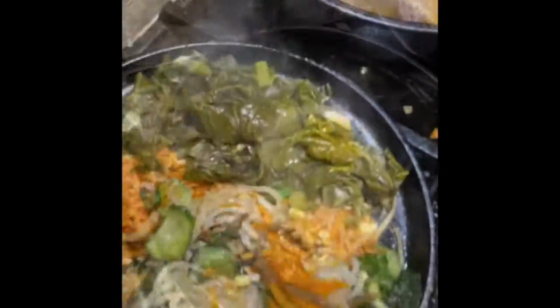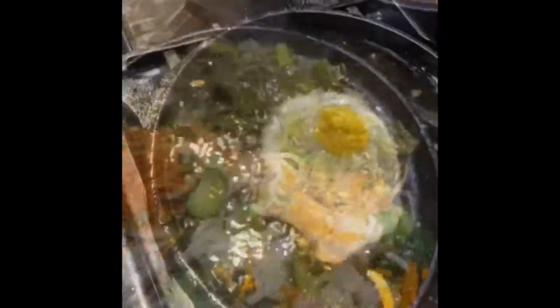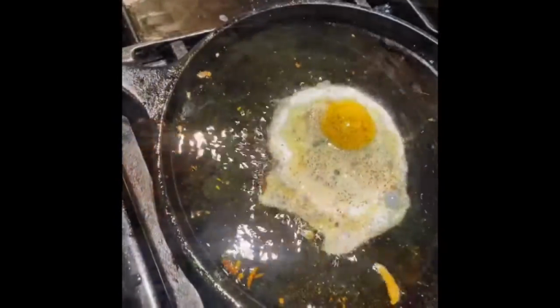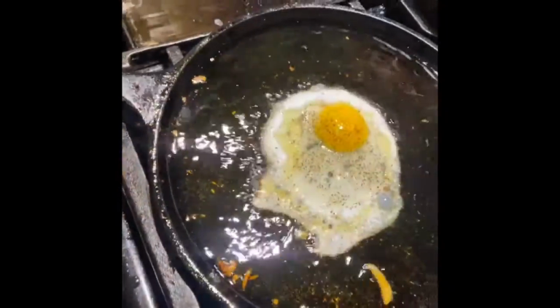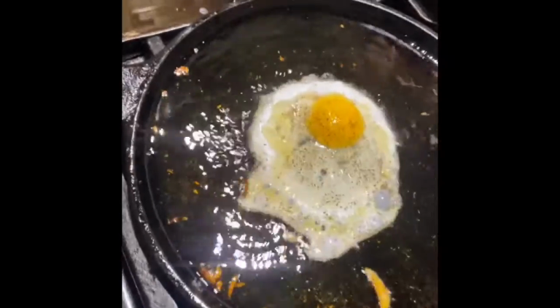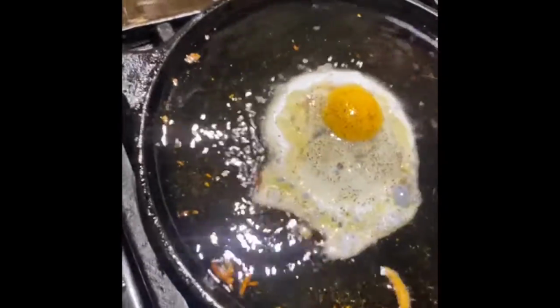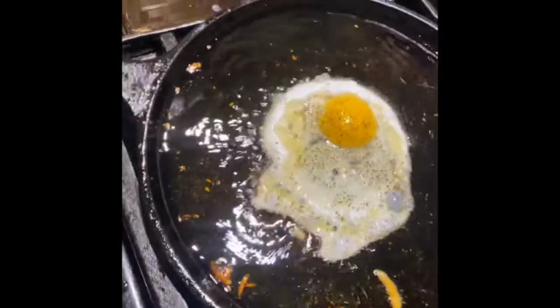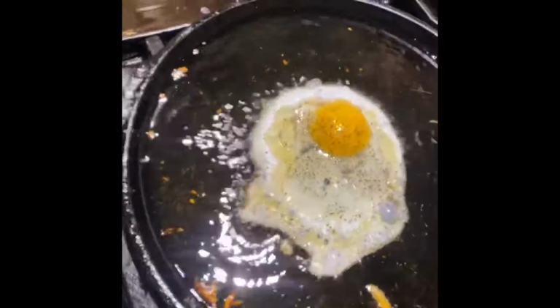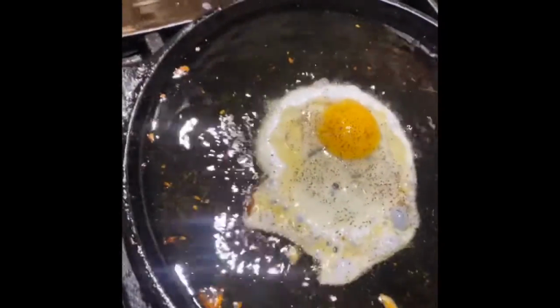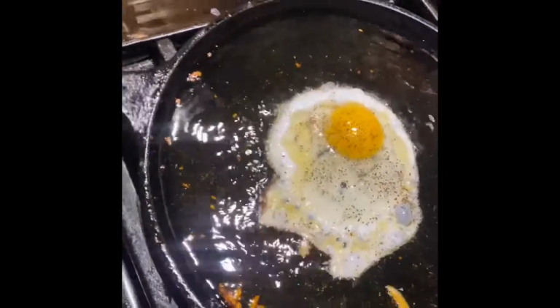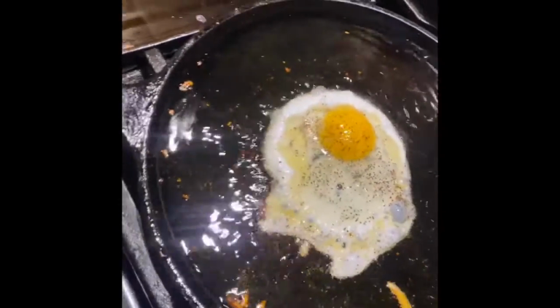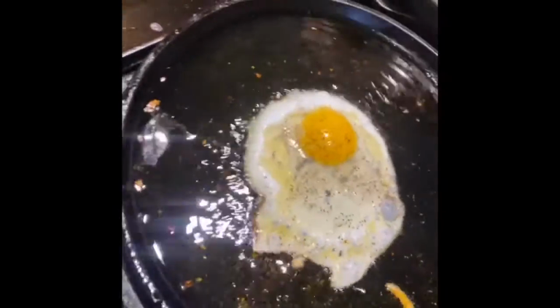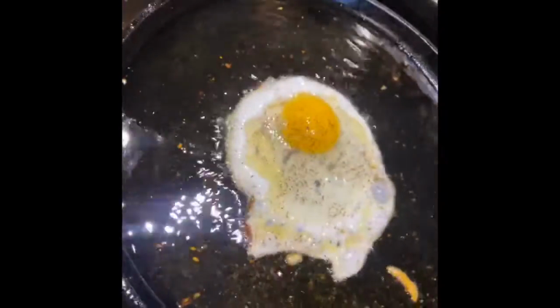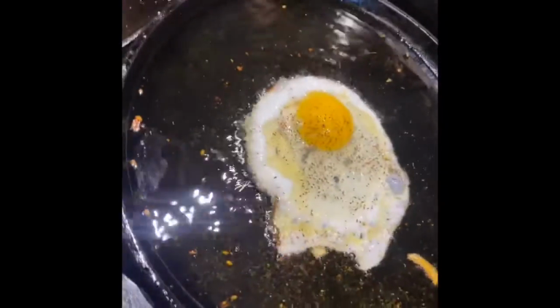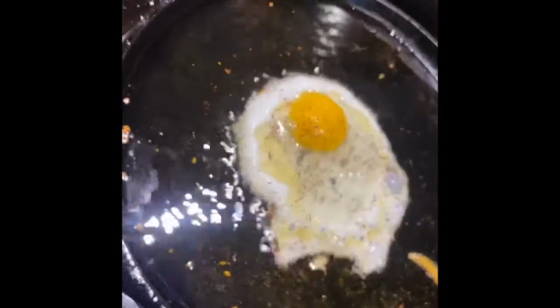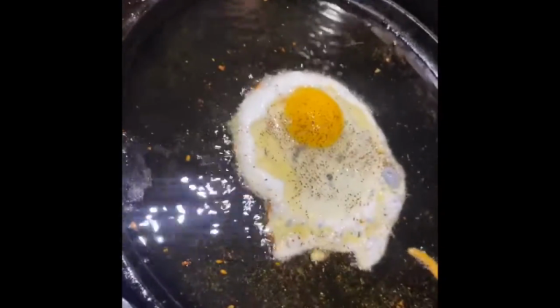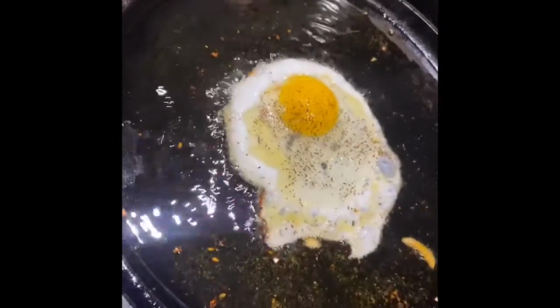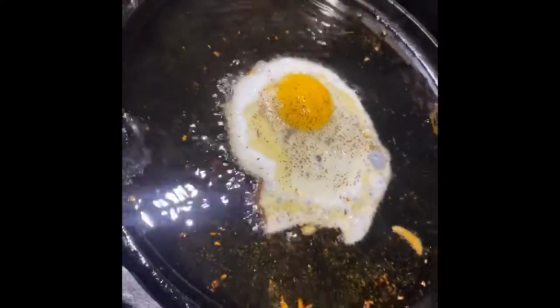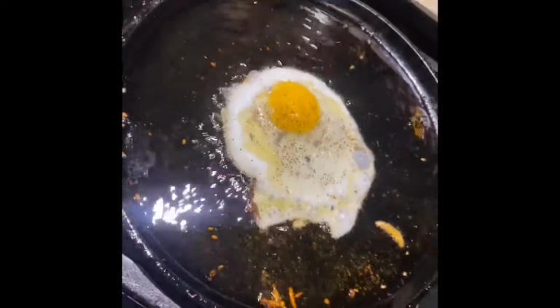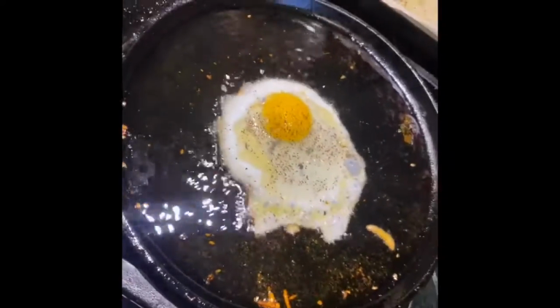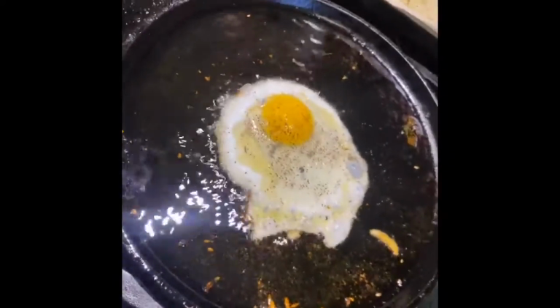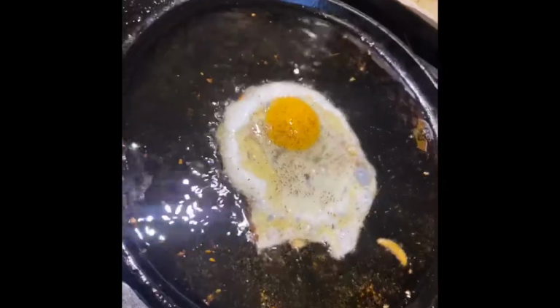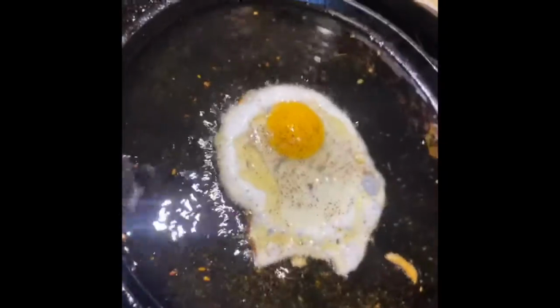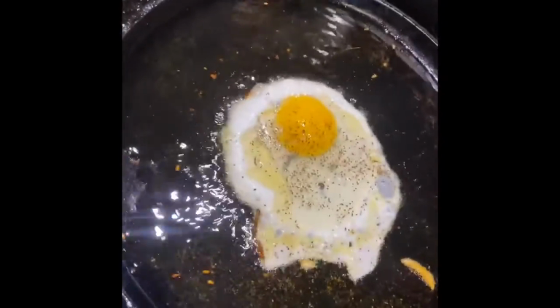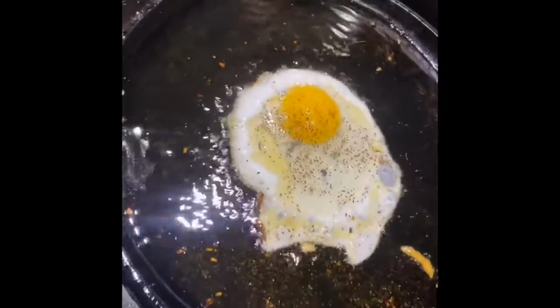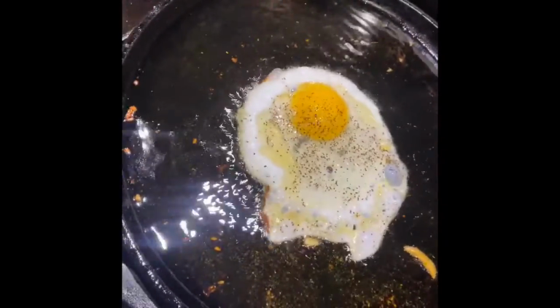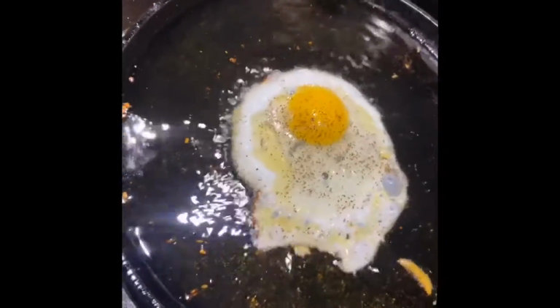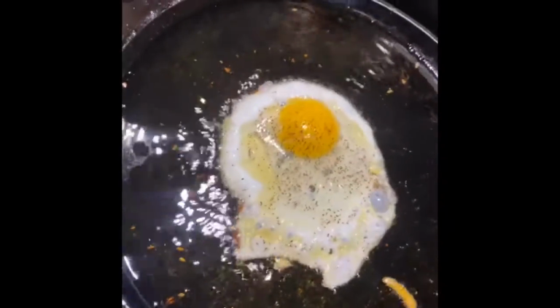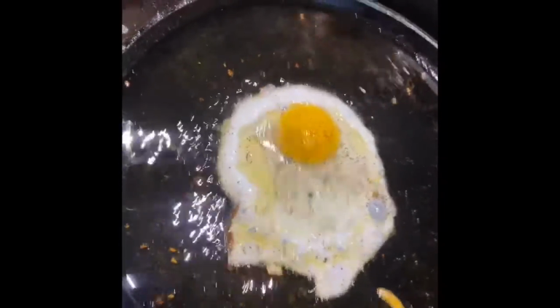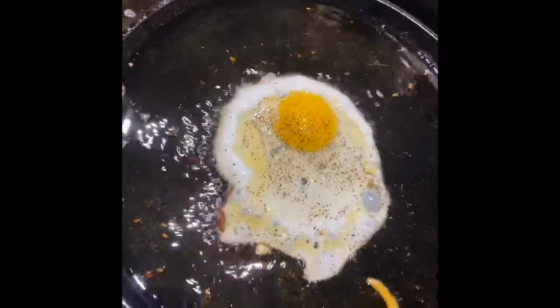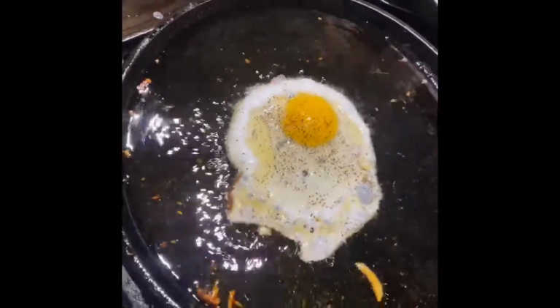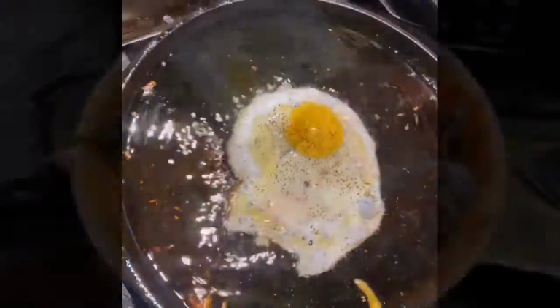You can't have bibimbap without an egg, okay? You got to throw that egg in there — got to throw one egg in that bibimbap.